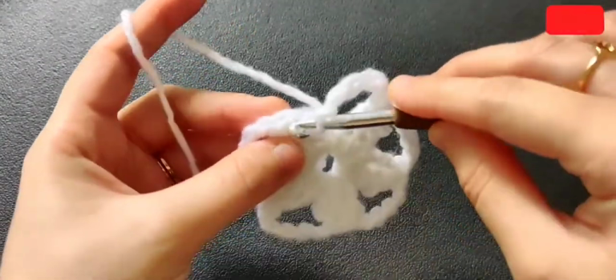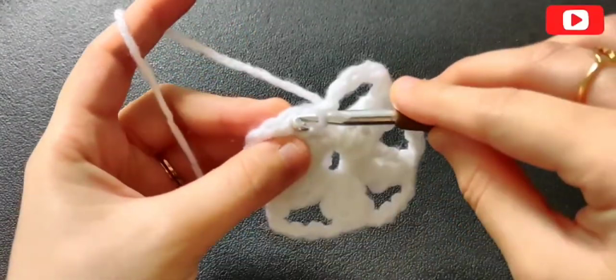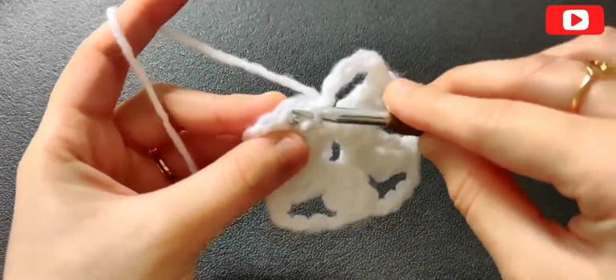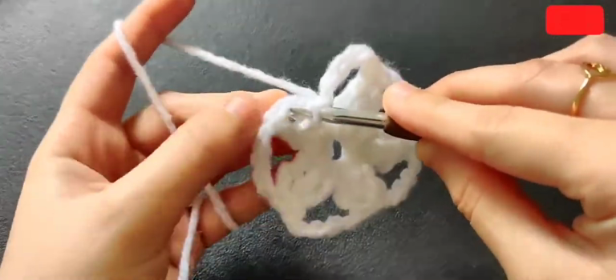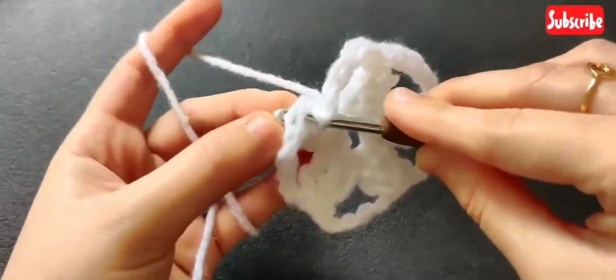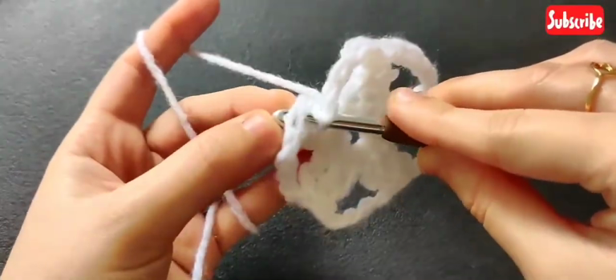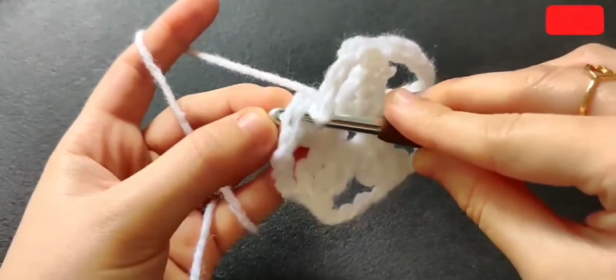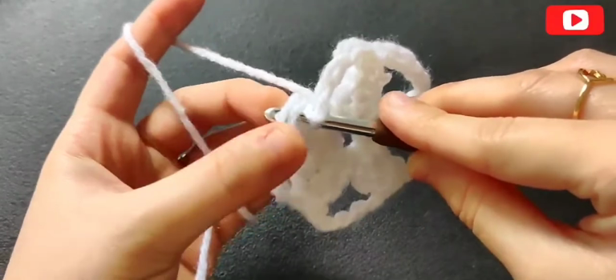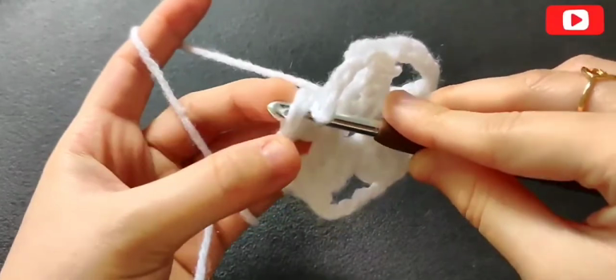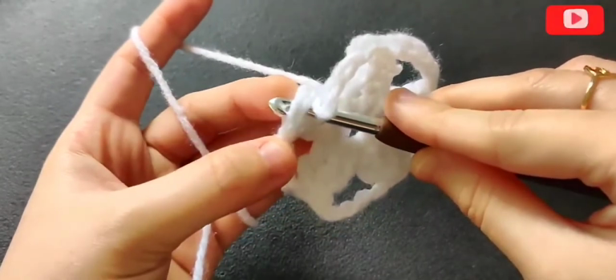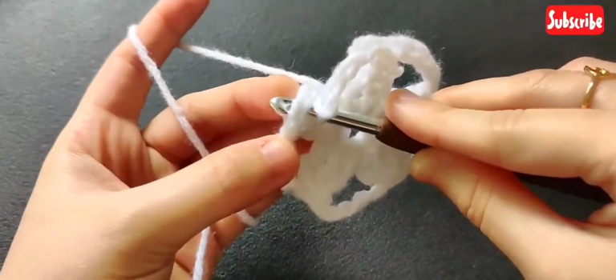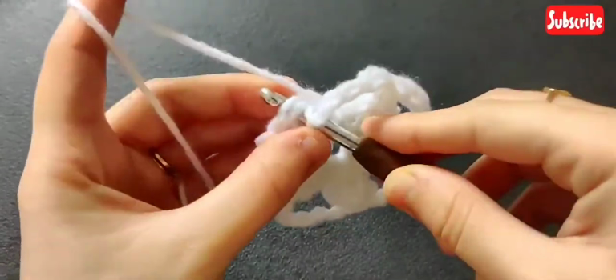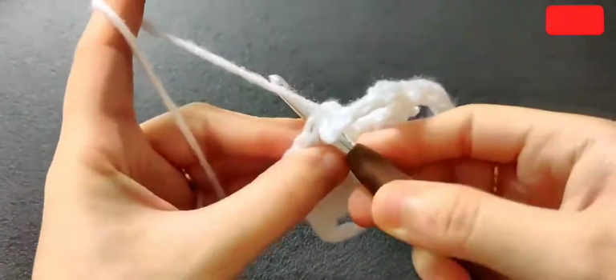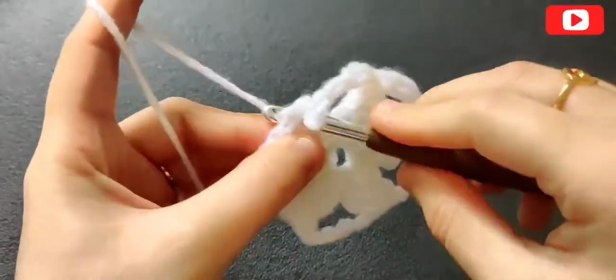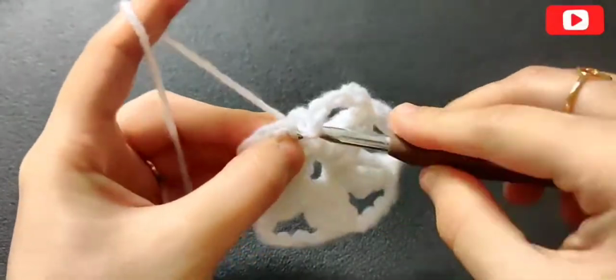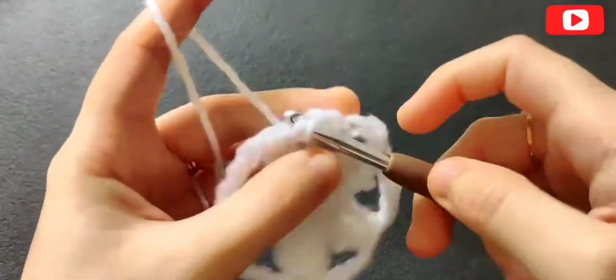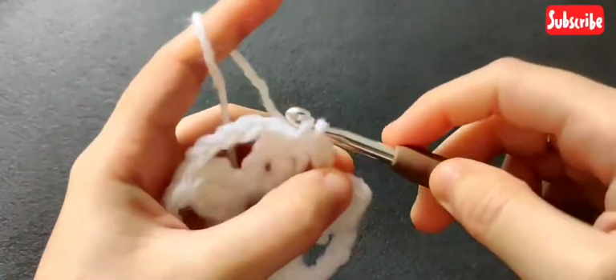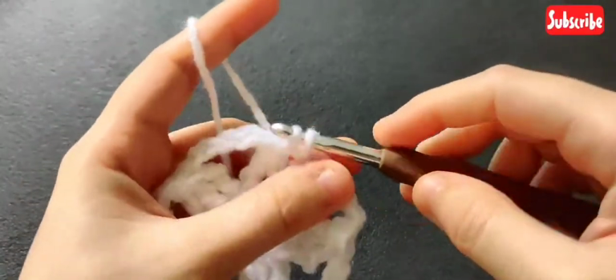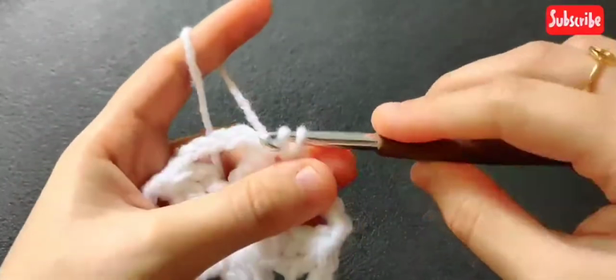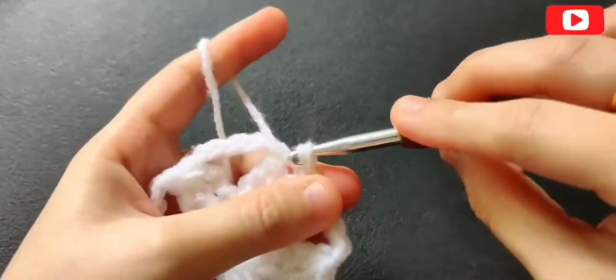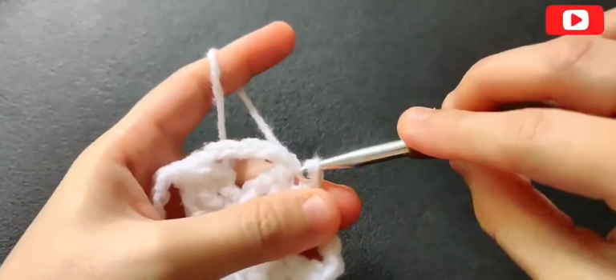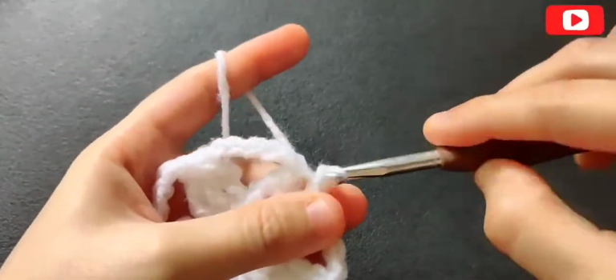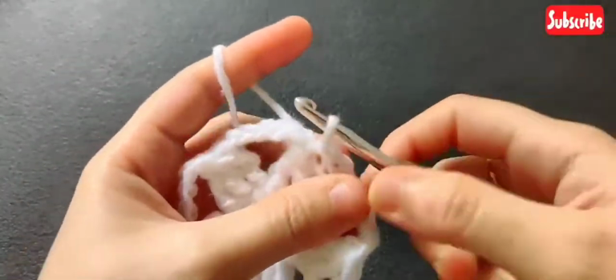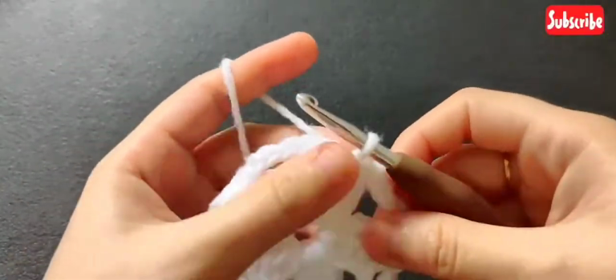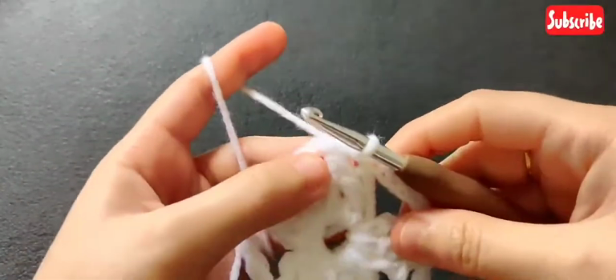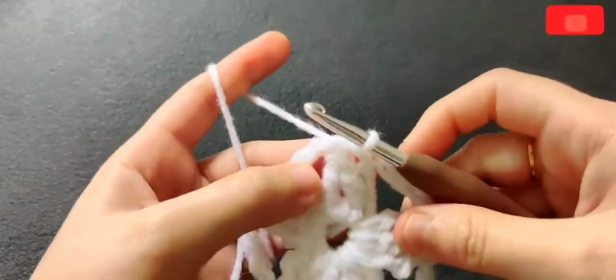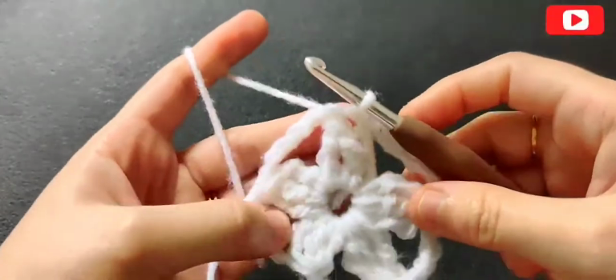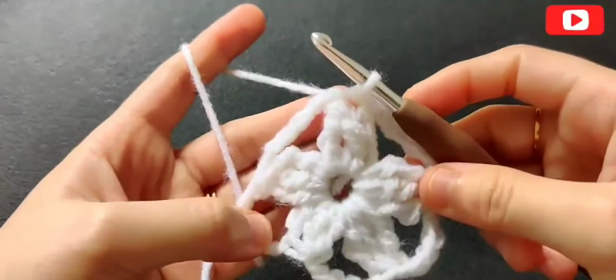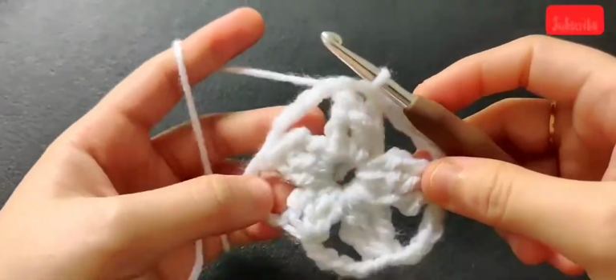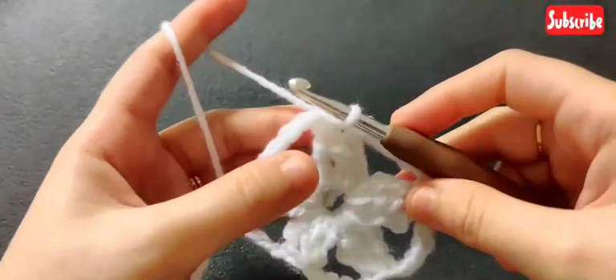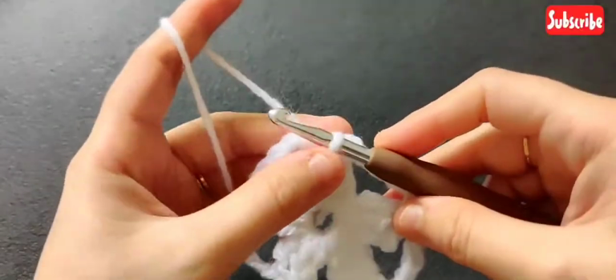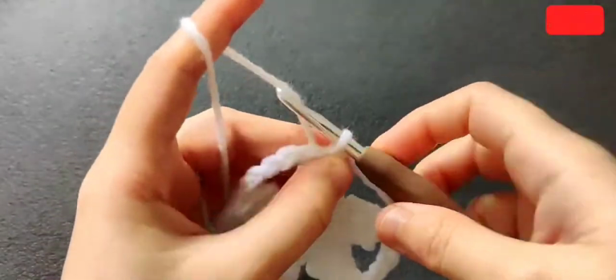Here I am done with my five clusters and chain five. Now go ahead and slip stitch on top of that first treble cluster.